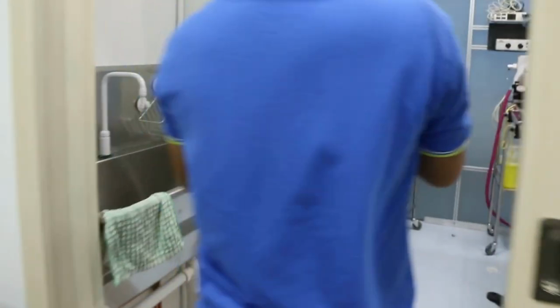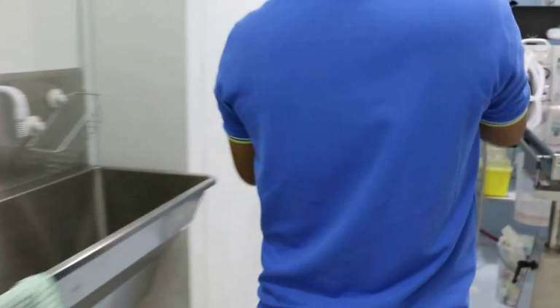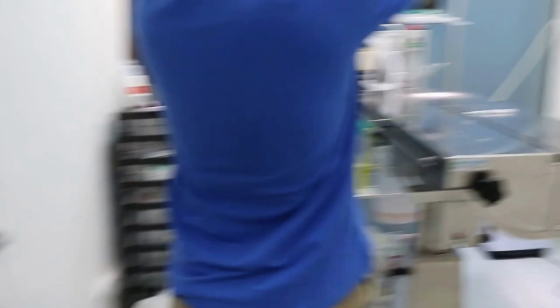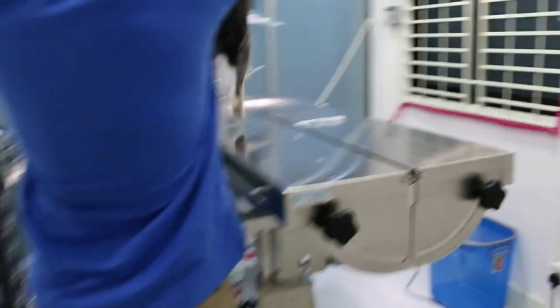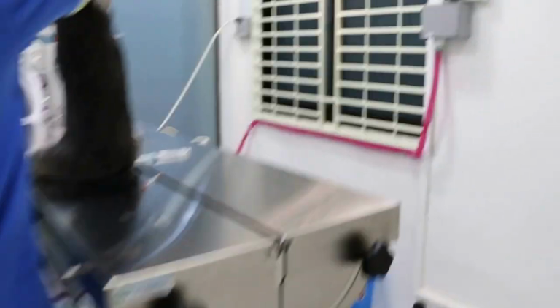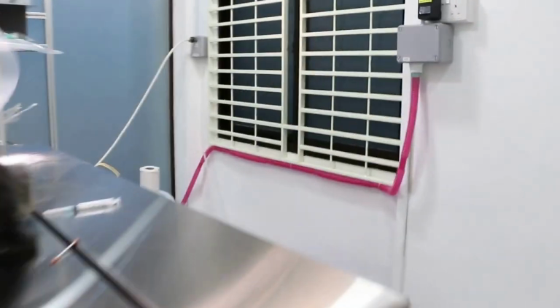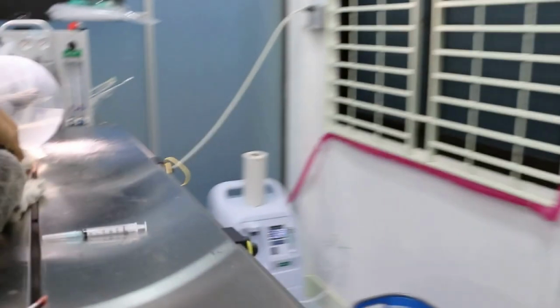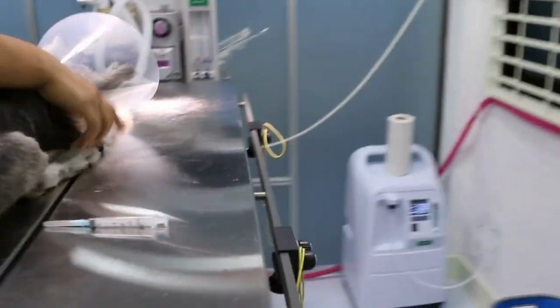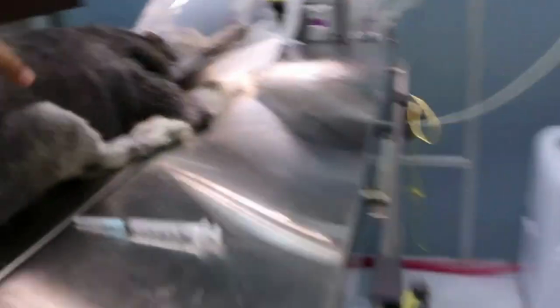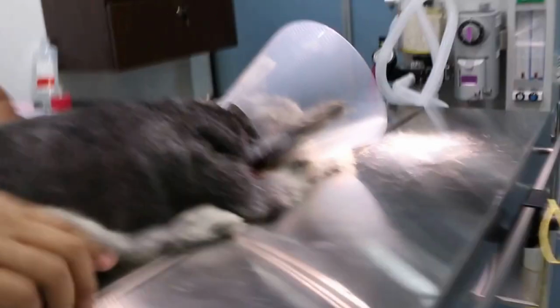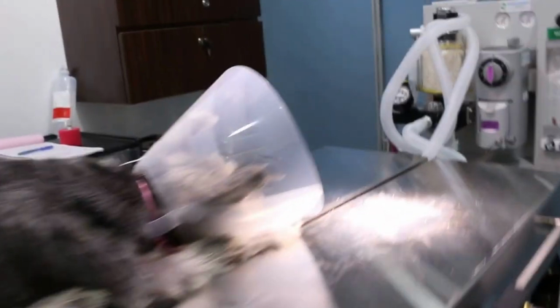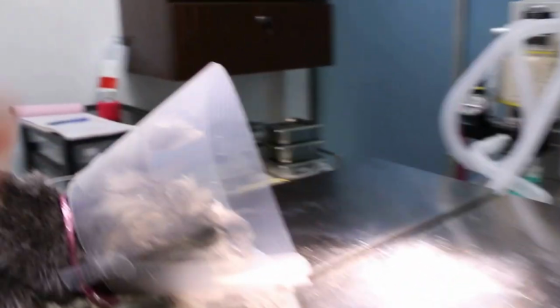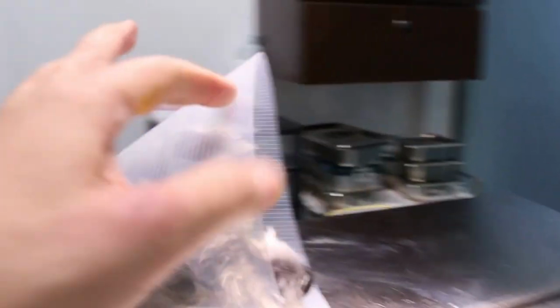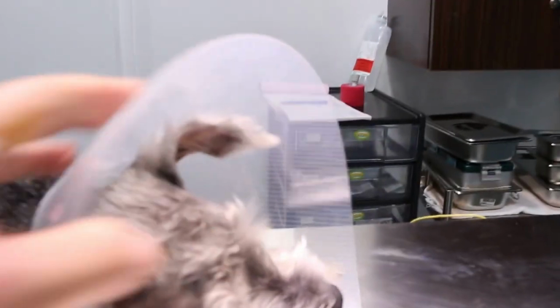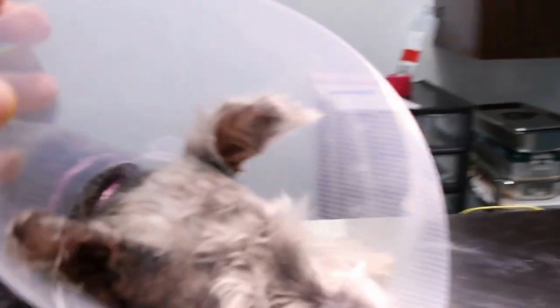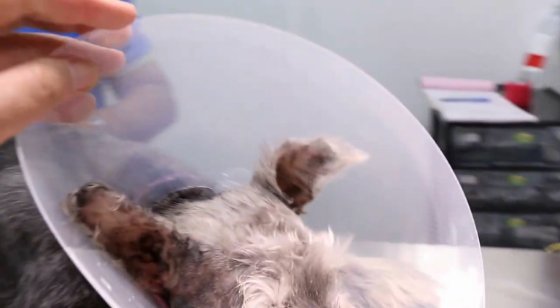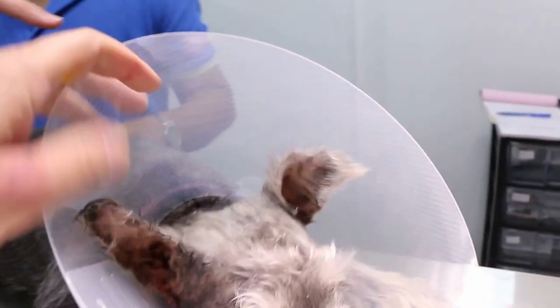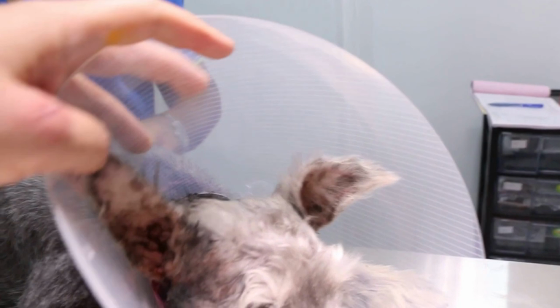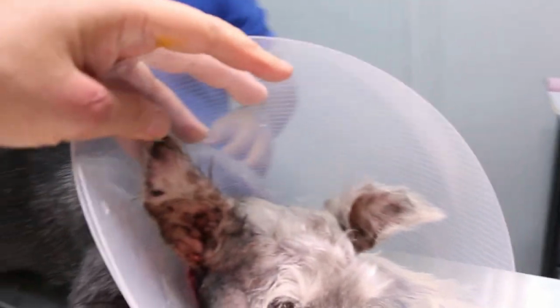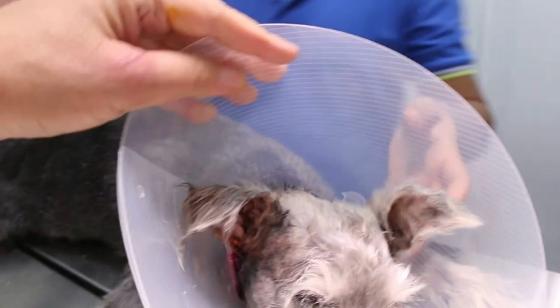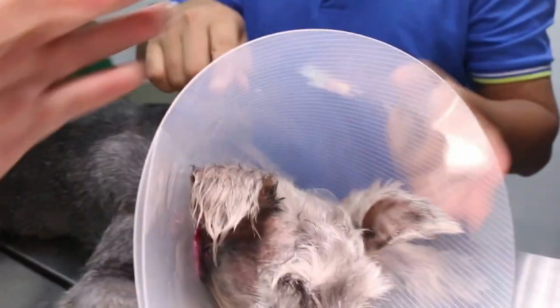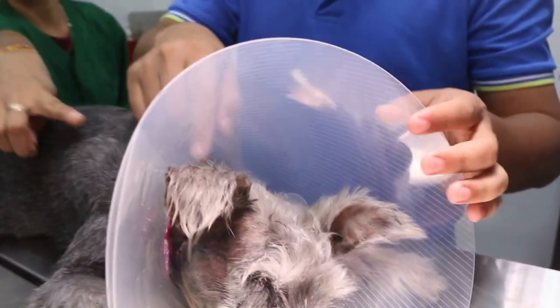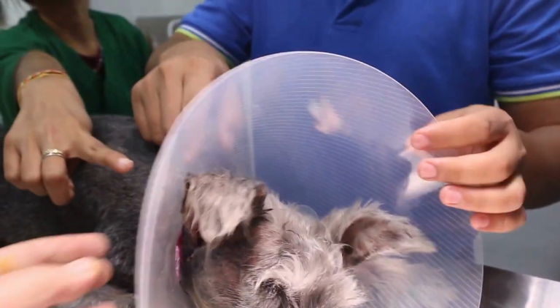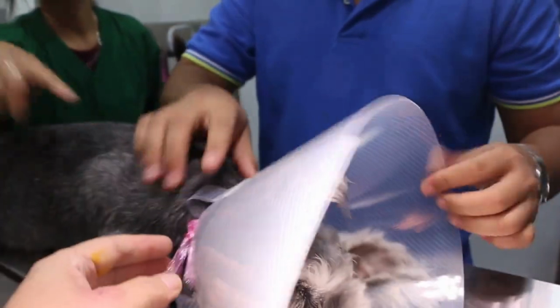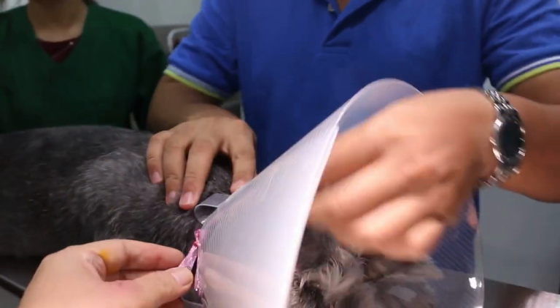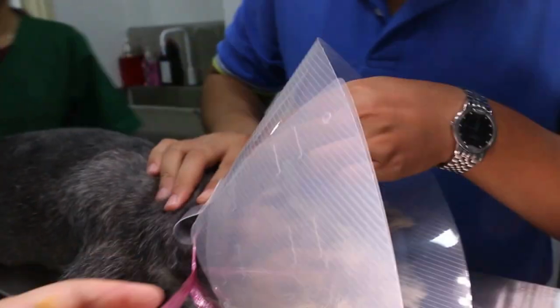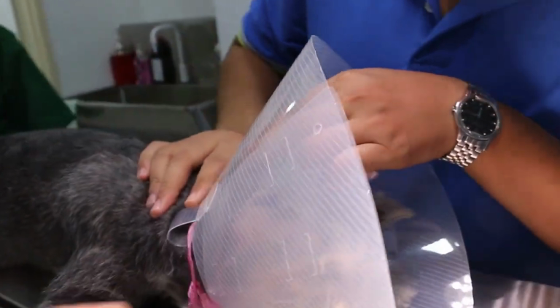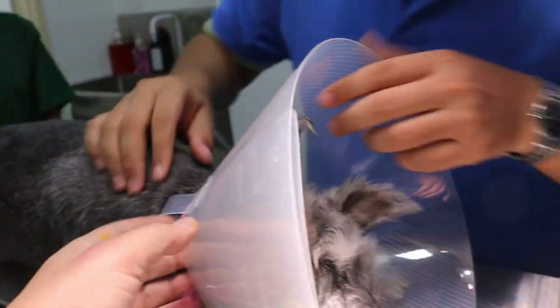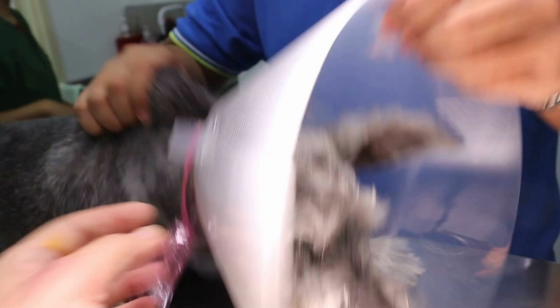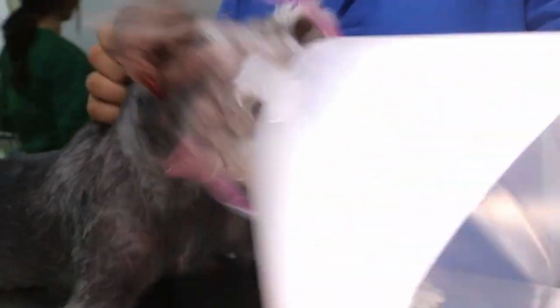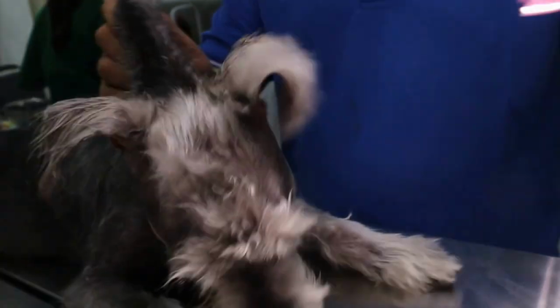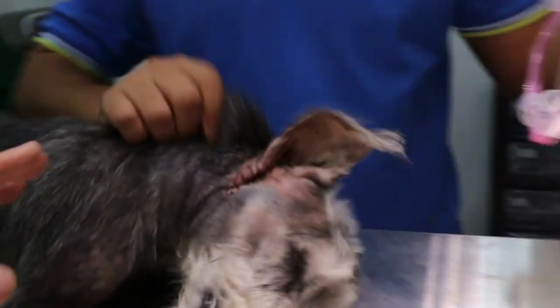The dog just finished the operation of the lateral ear canal section. We need to see both ears. Let me see both ears.